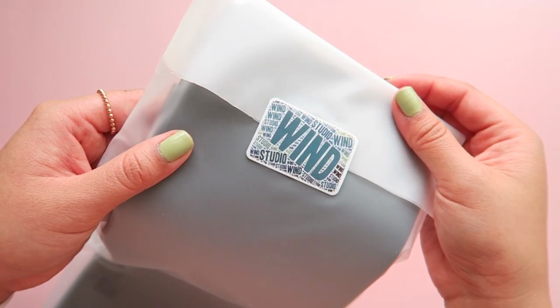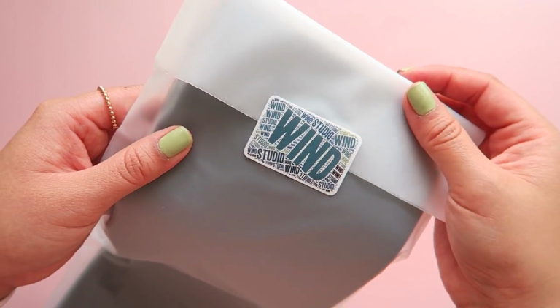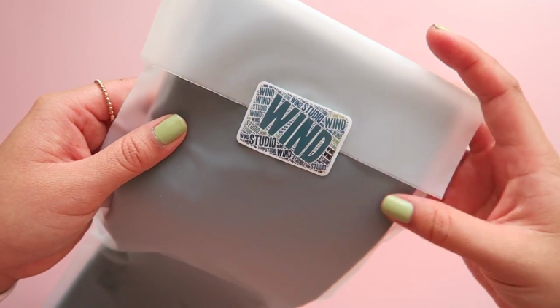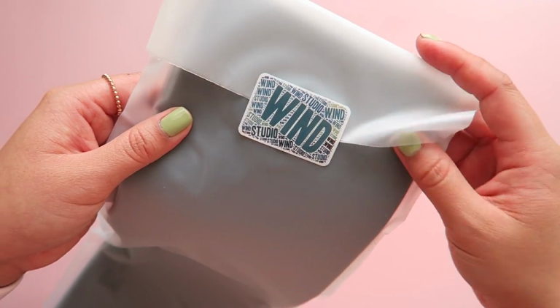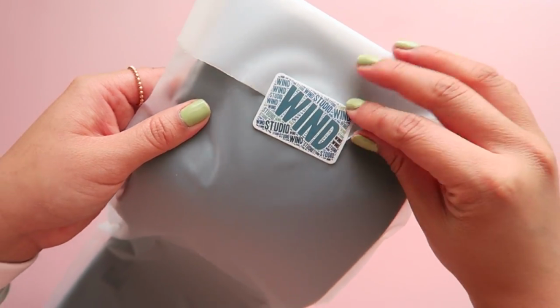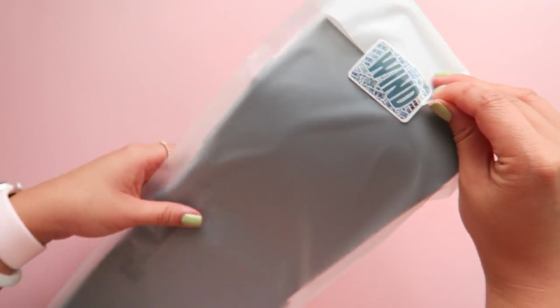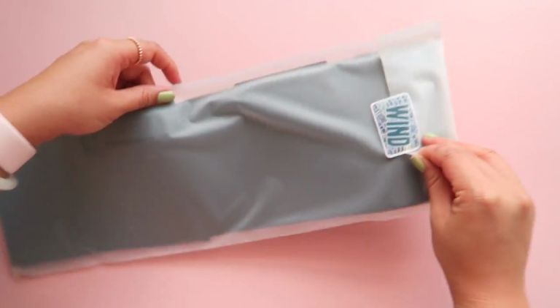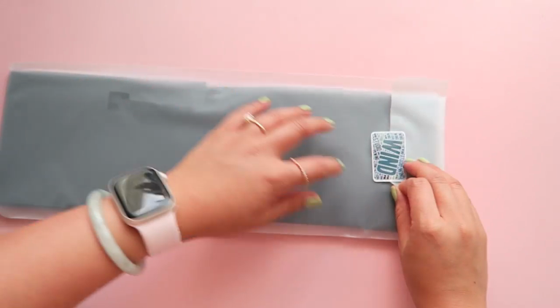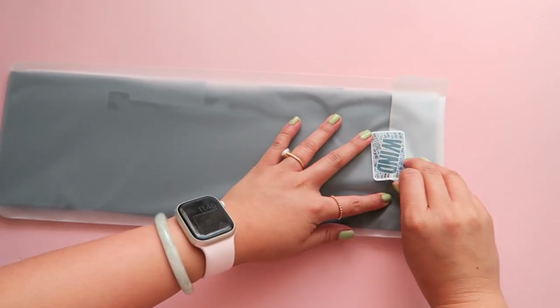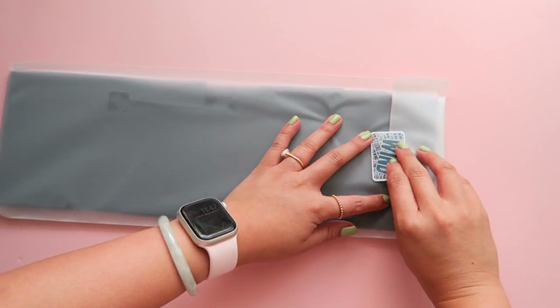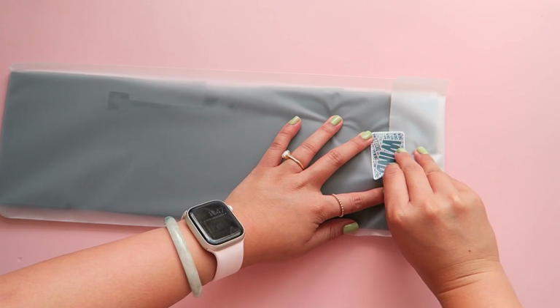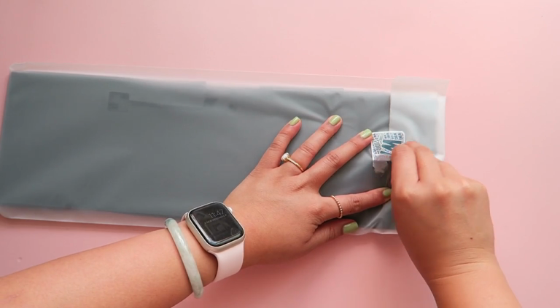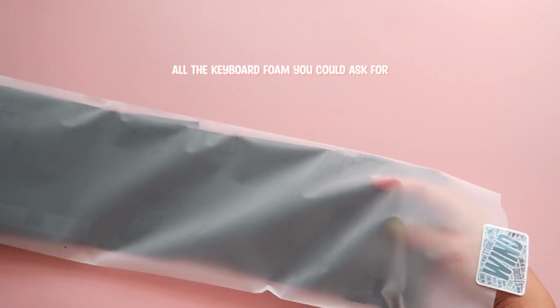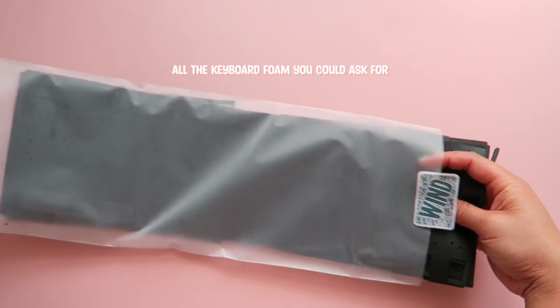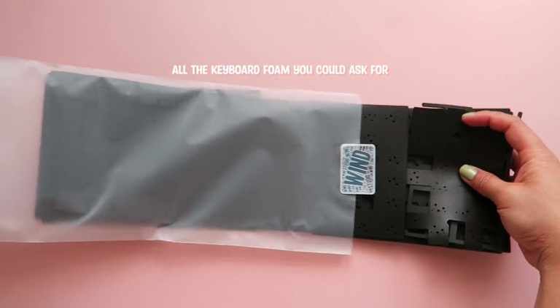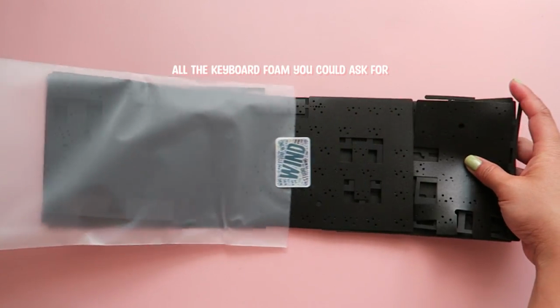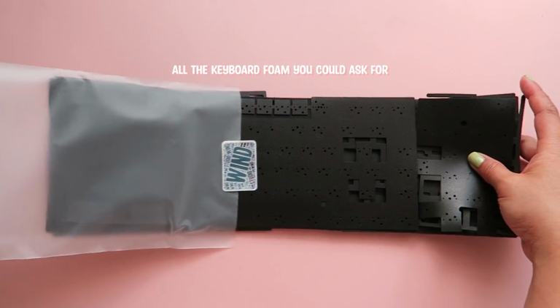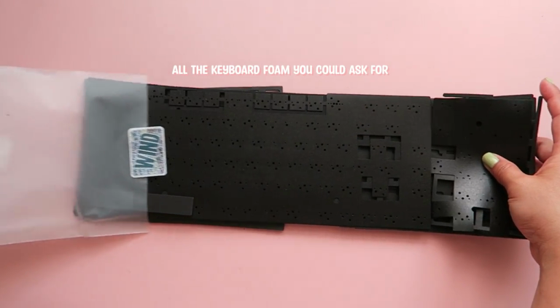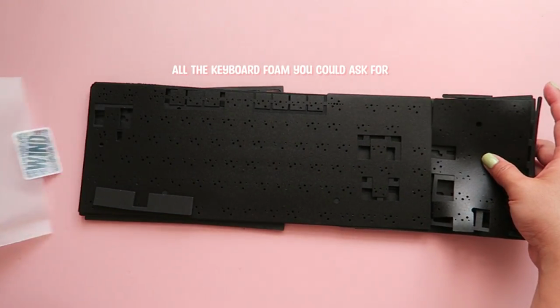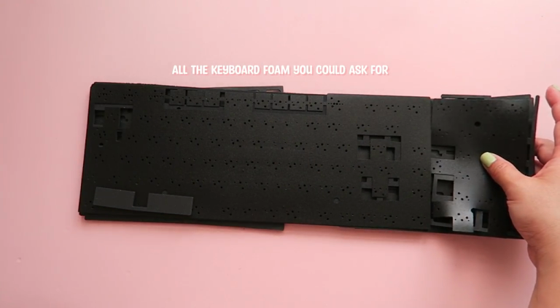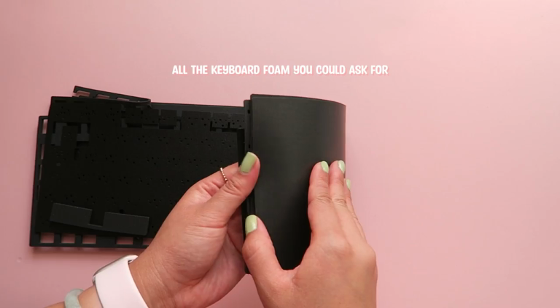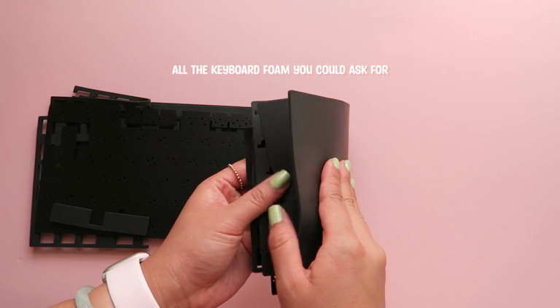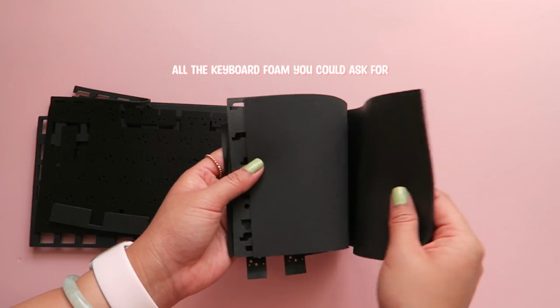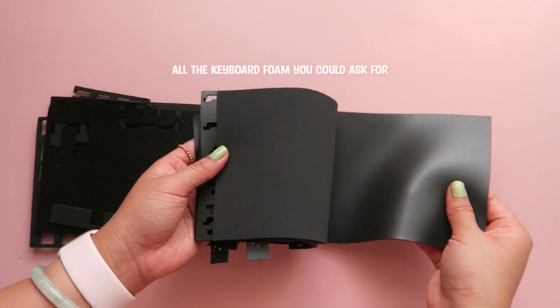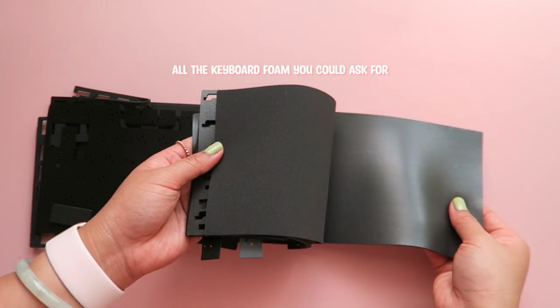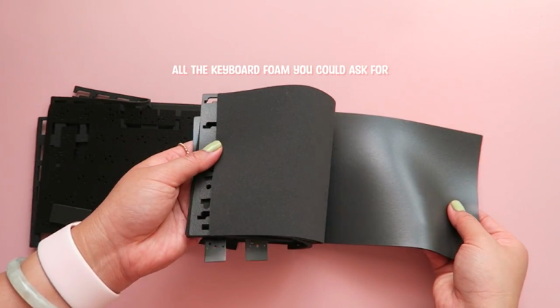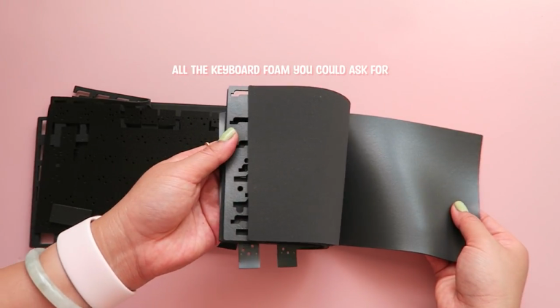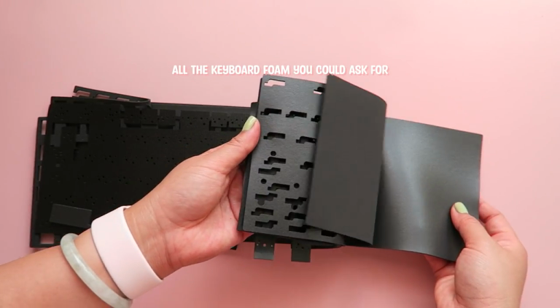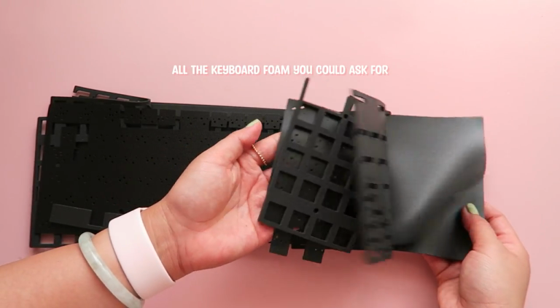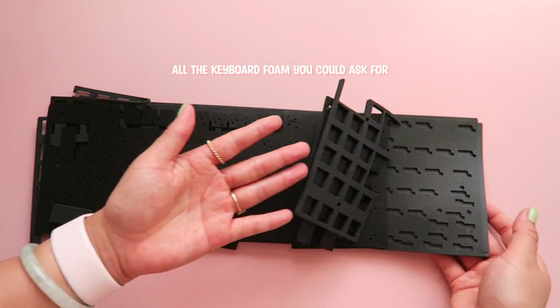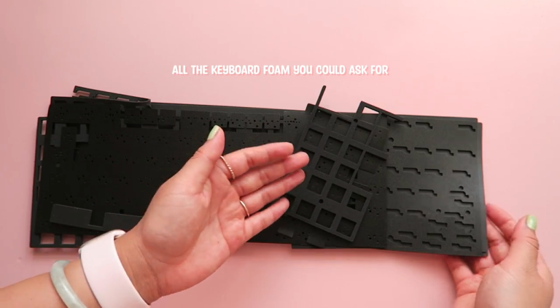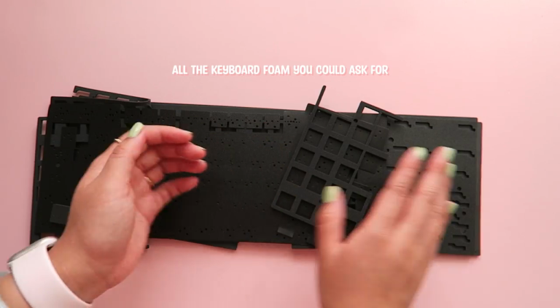This build comes with a lot of foam: thin and thick case foam, hotswap foam, top and bottom PCB foam, and even foam for your spacebar.